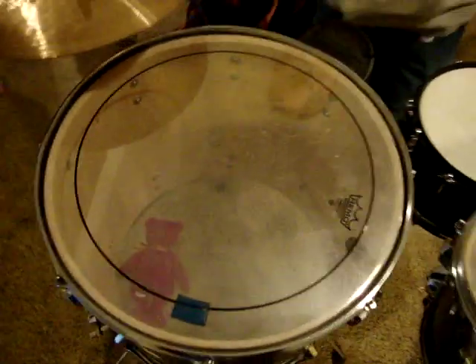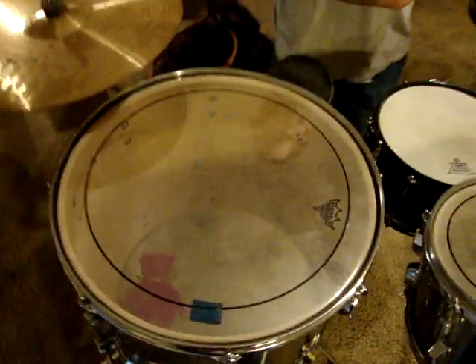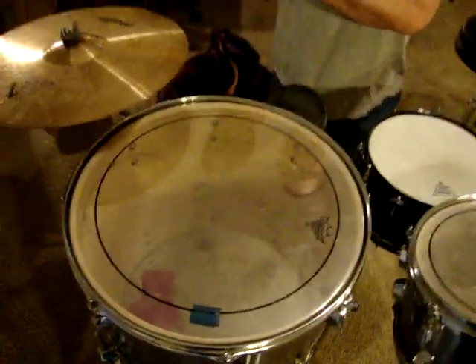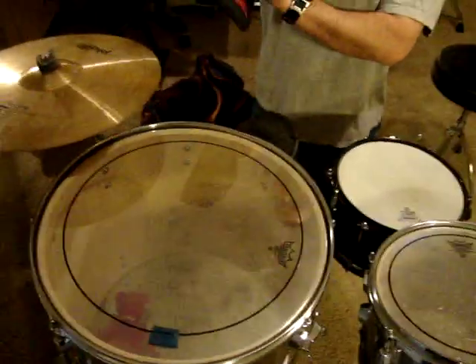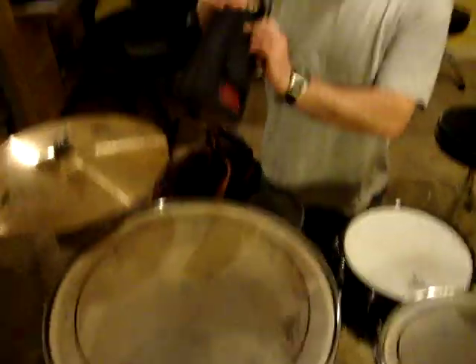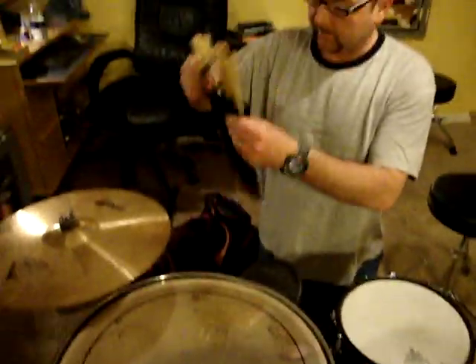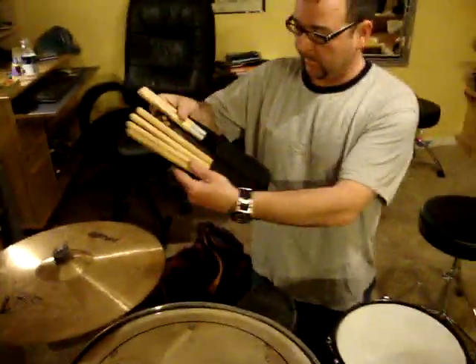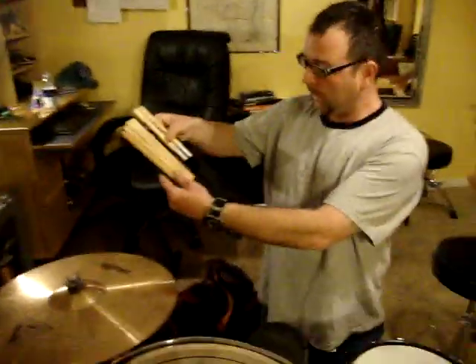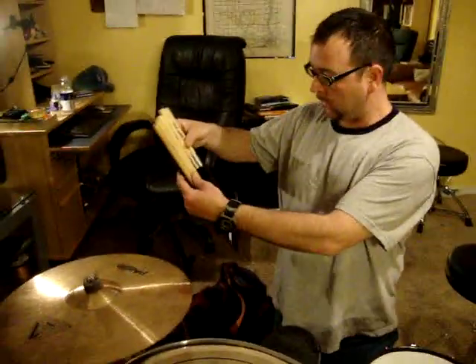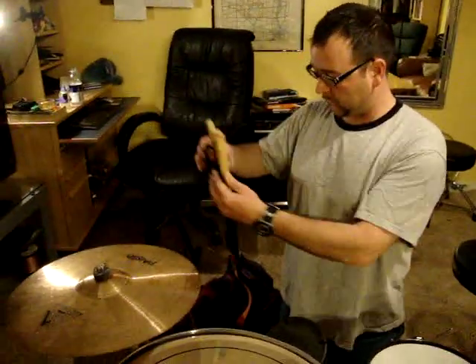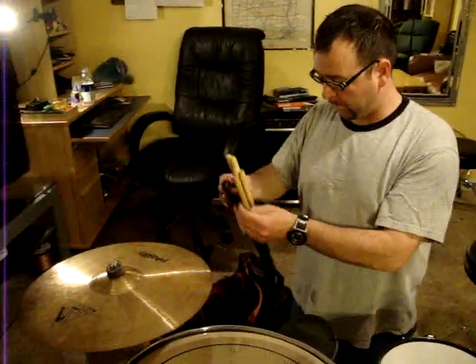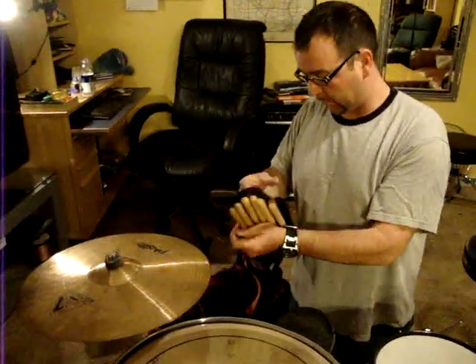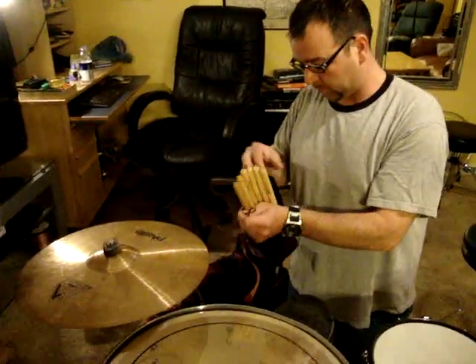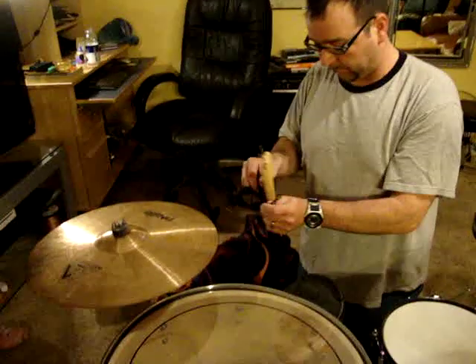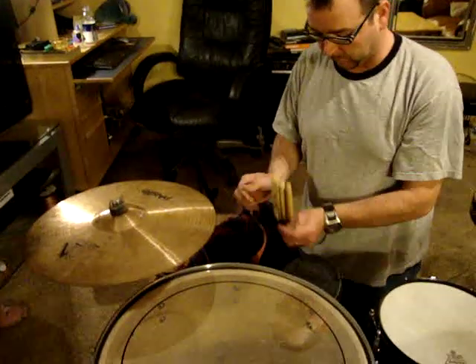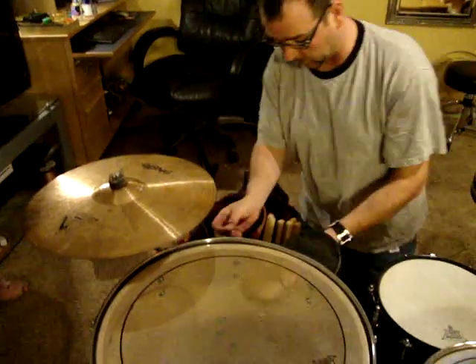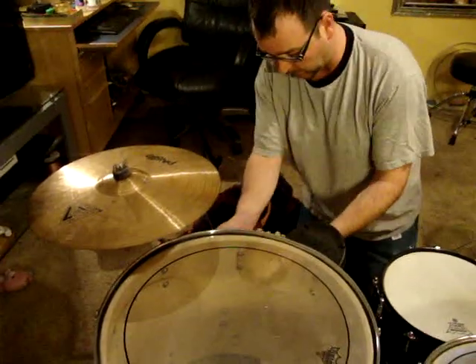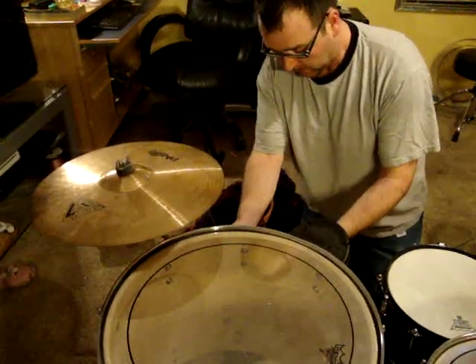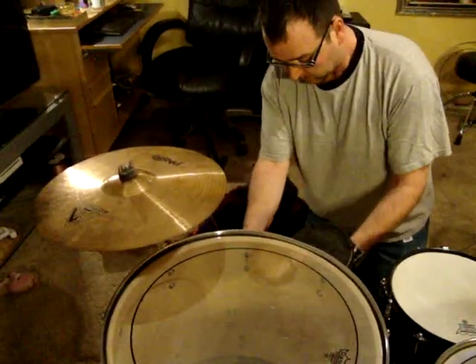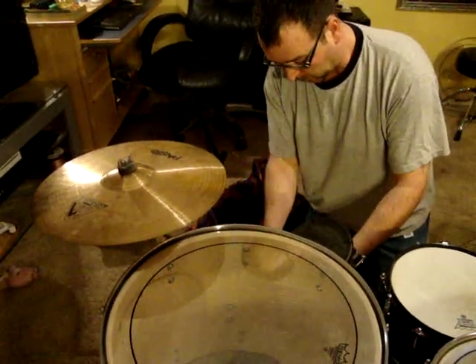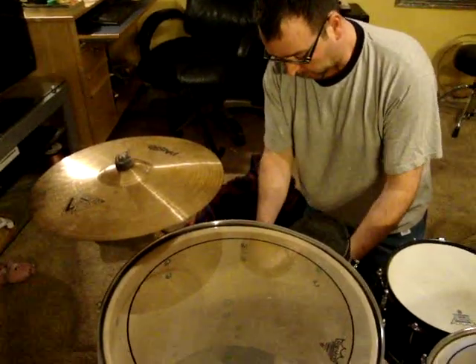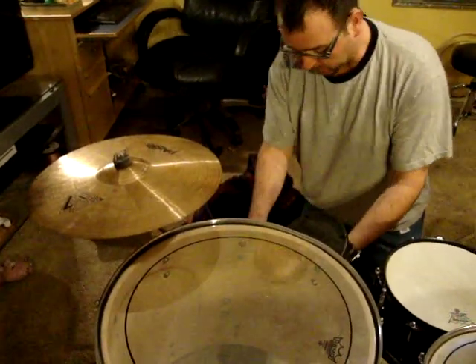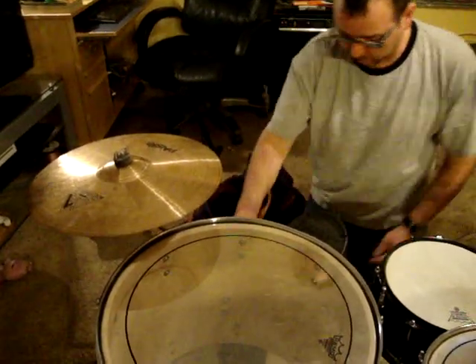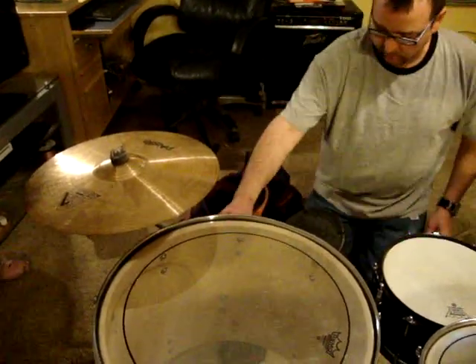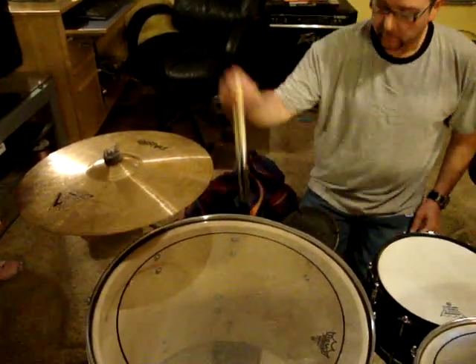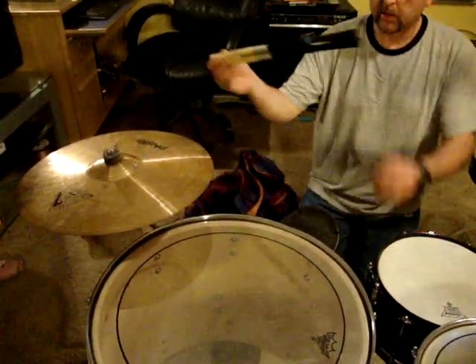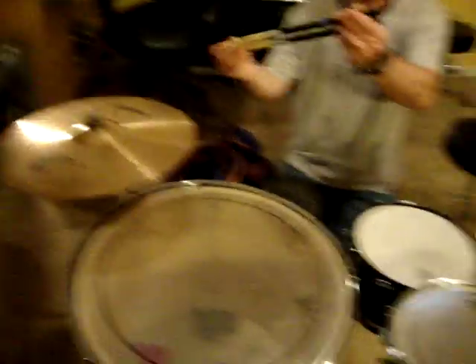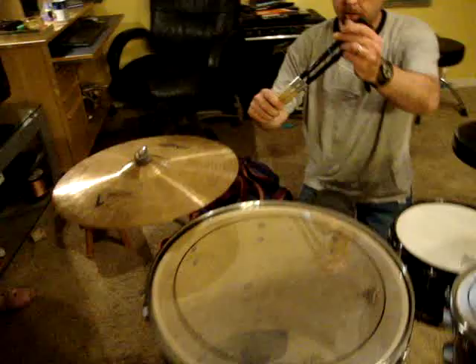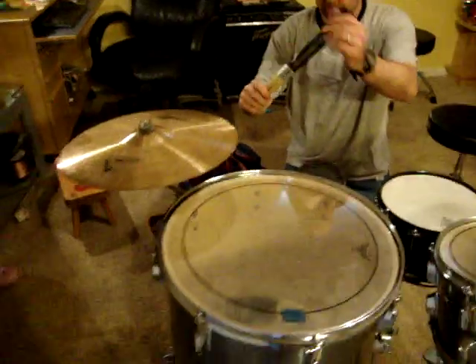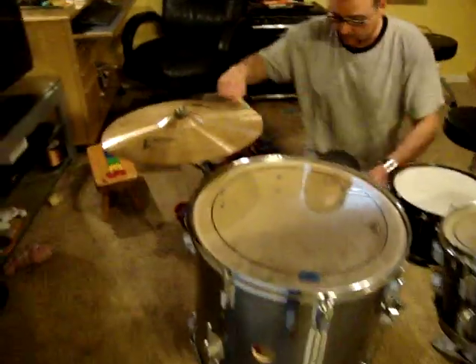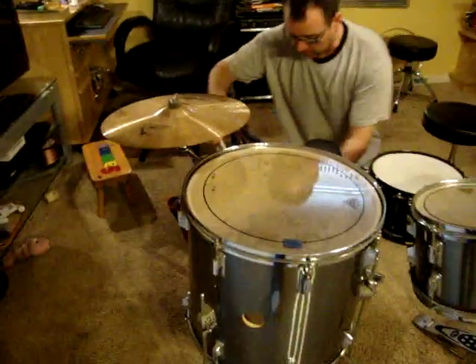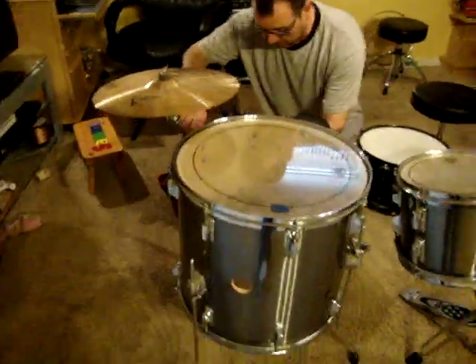I actually have this little First Act mini drum bag, but it works perfect with this little cocktail set. I can get a couple of sticks in there, and I've got these nylon brushes that I really like.